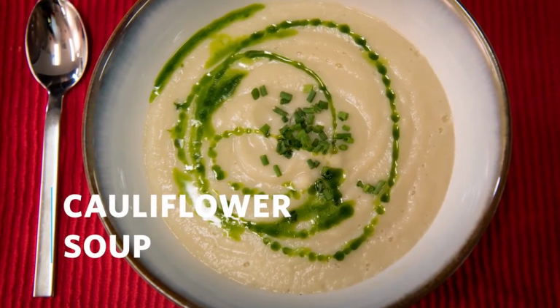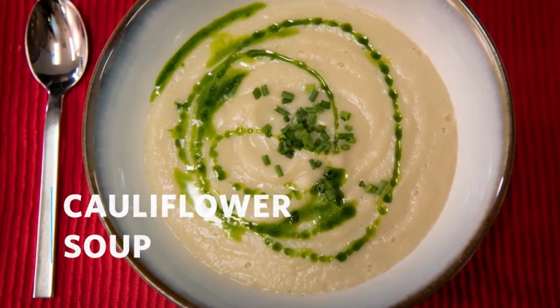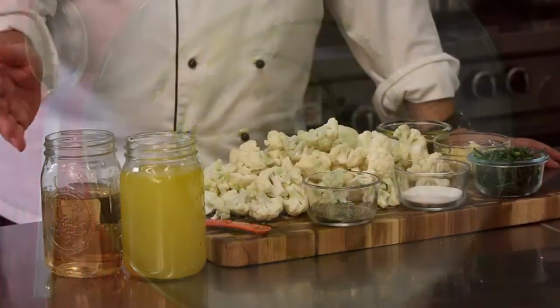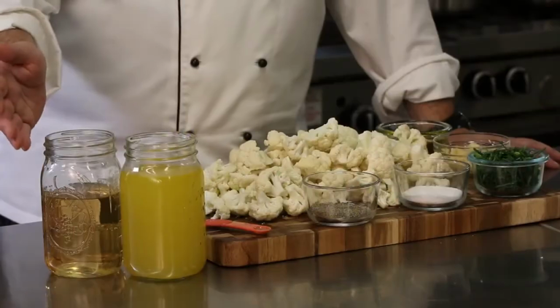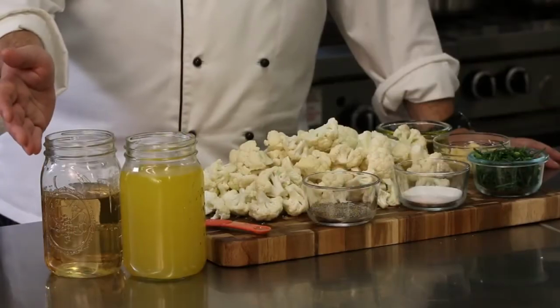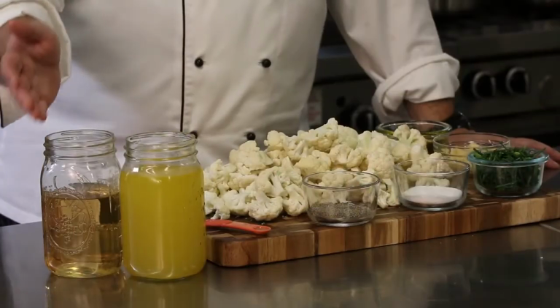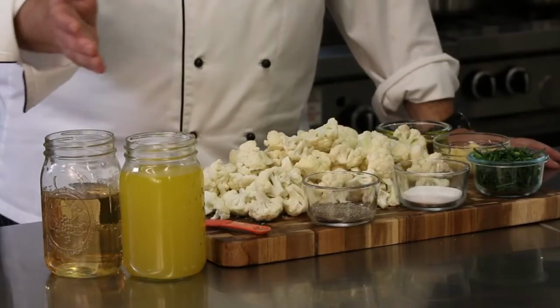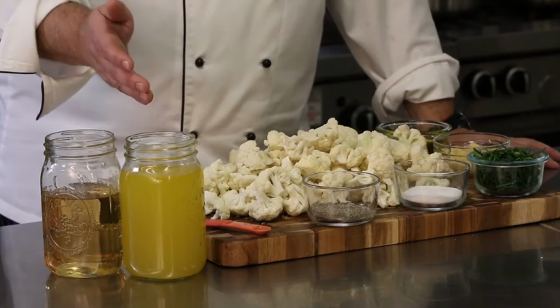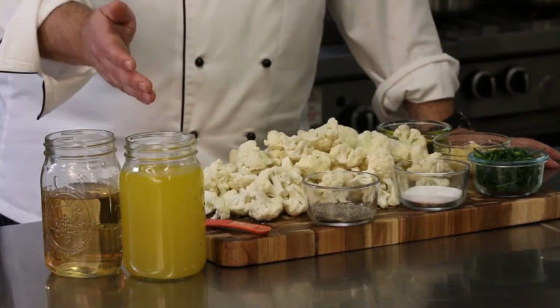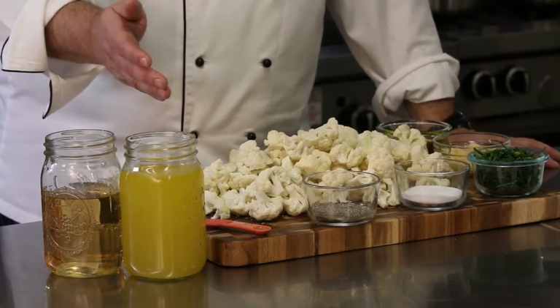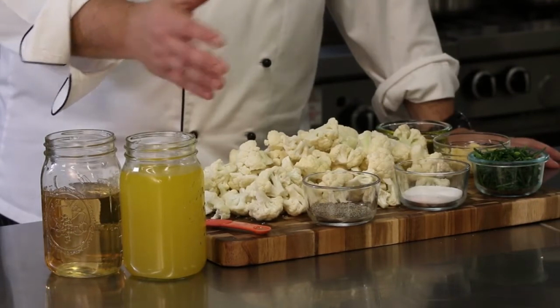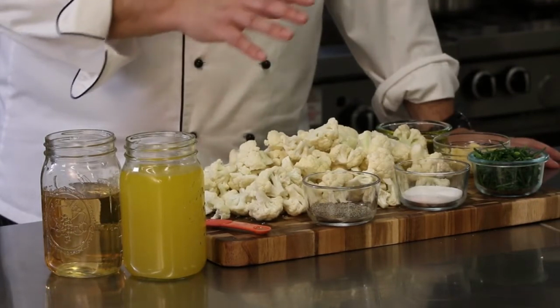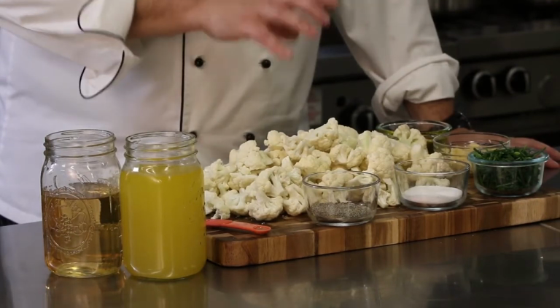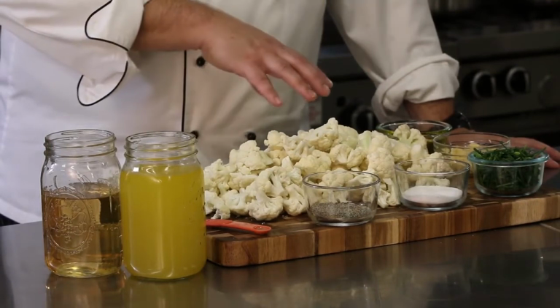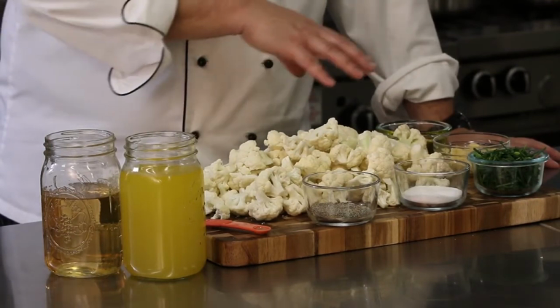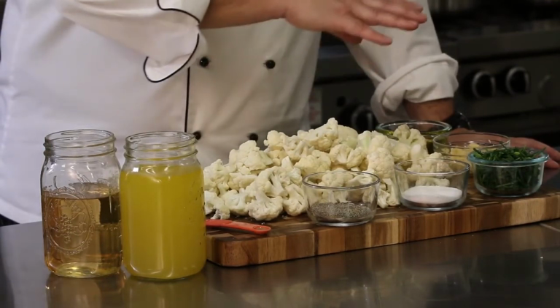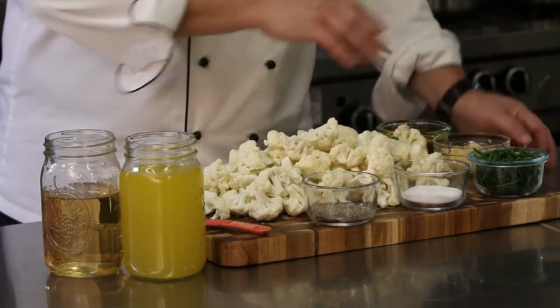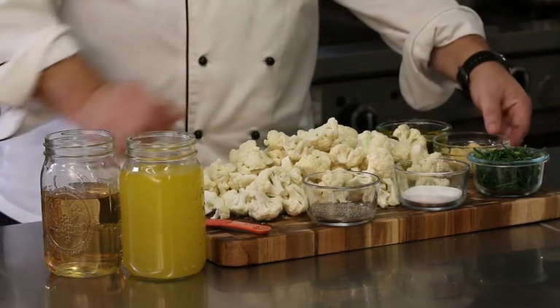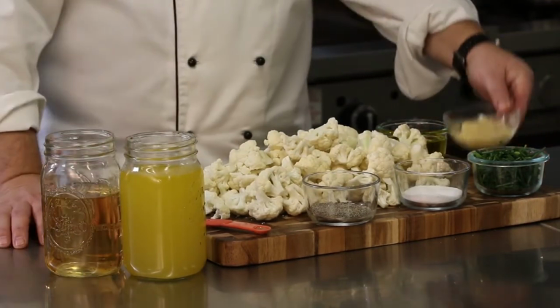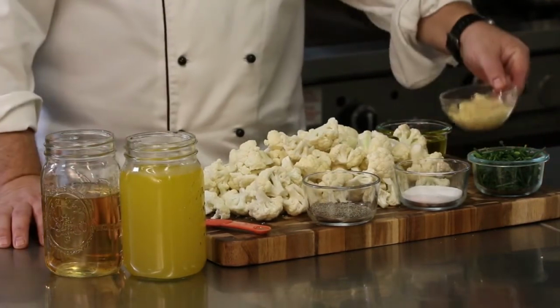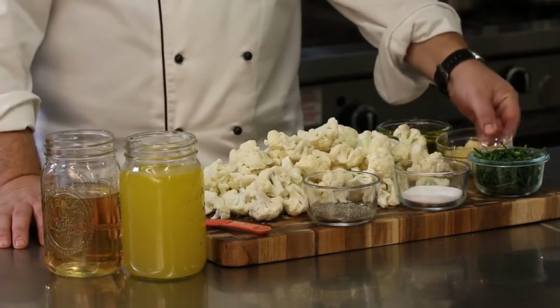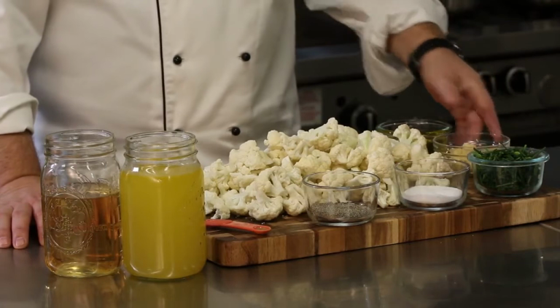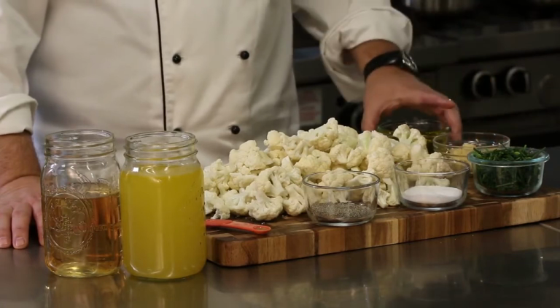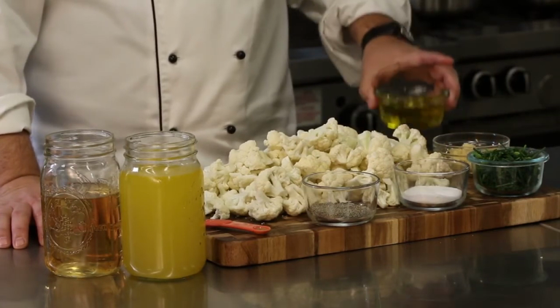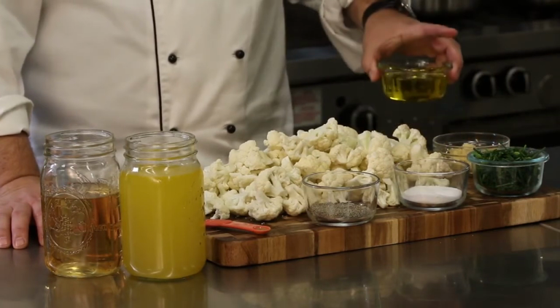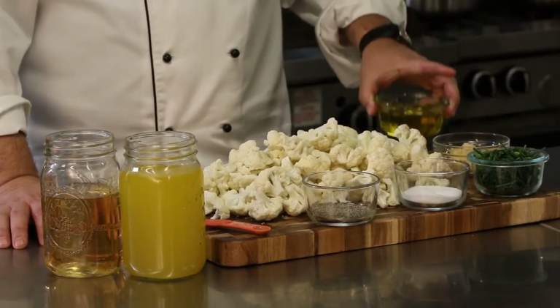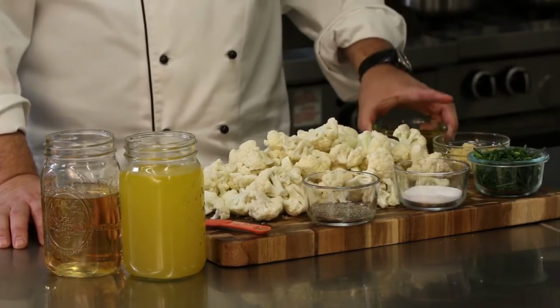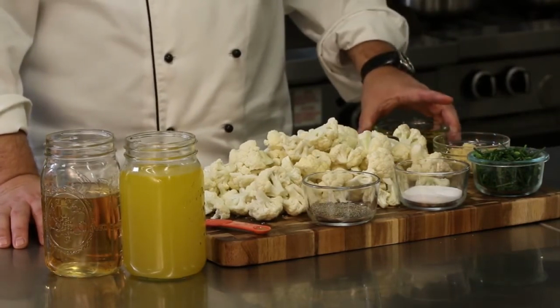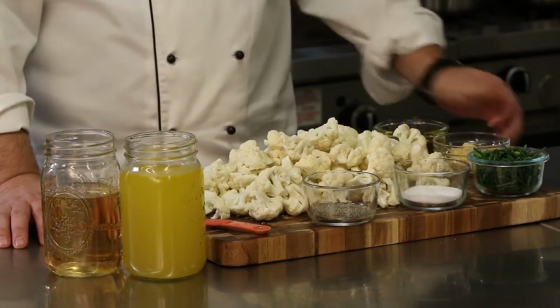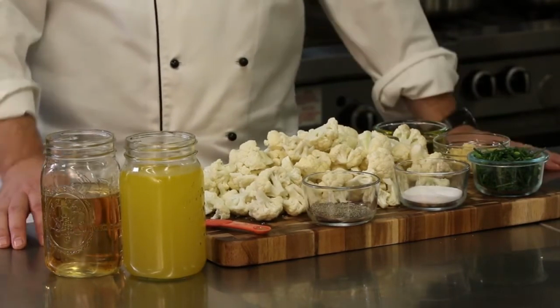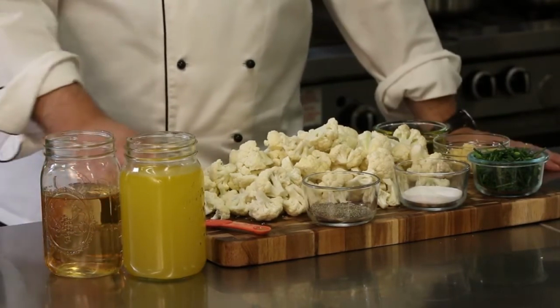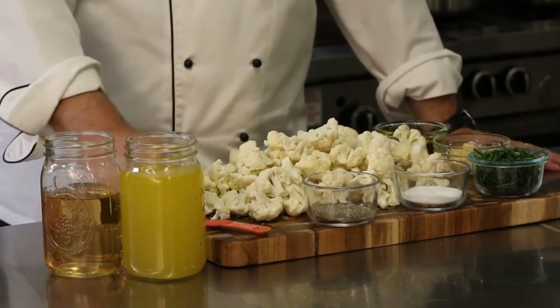We are going to use white wine, a little bit of vegetable stock, fresh cauliflower, fresh chive, a little bit of fresh garlic, some grapeseed oil, some salt and pepper, with just a touch of nutmeg.